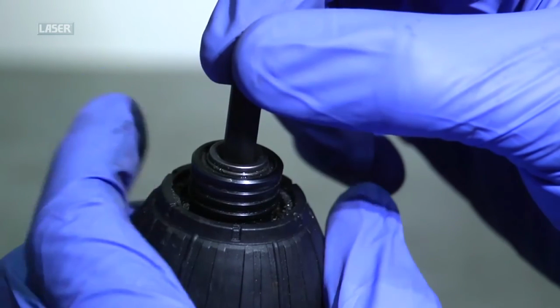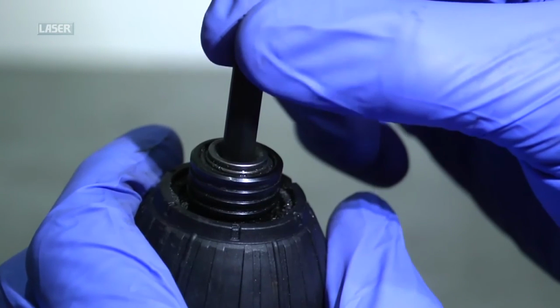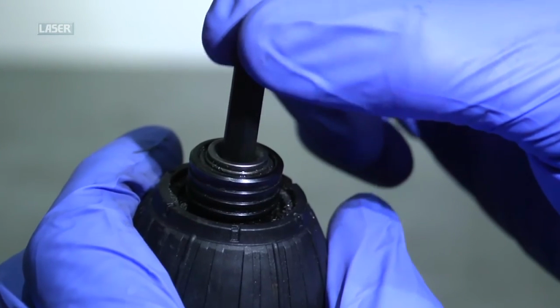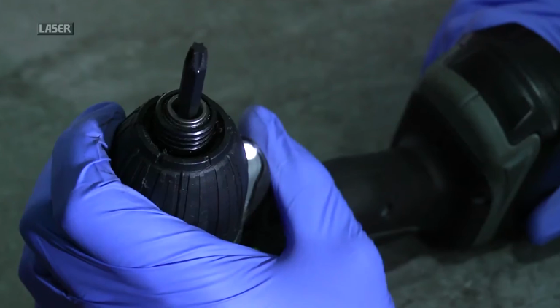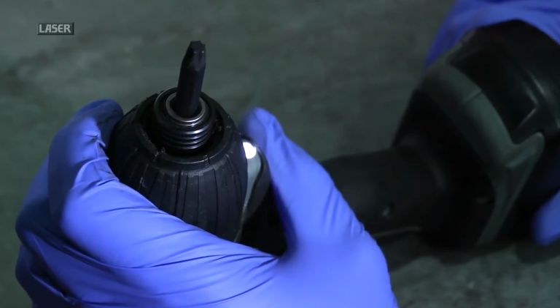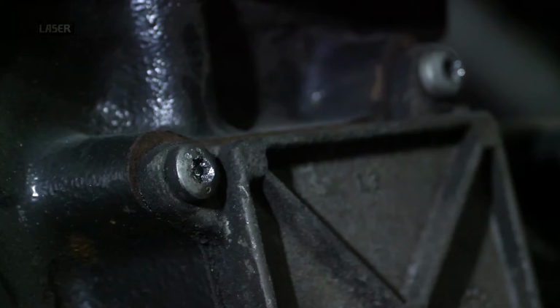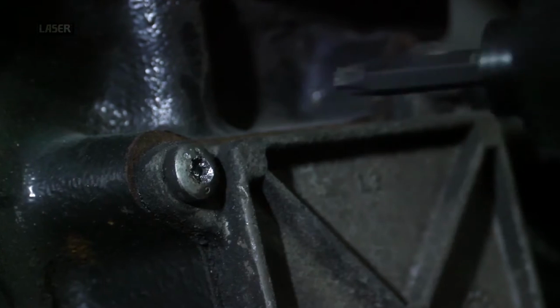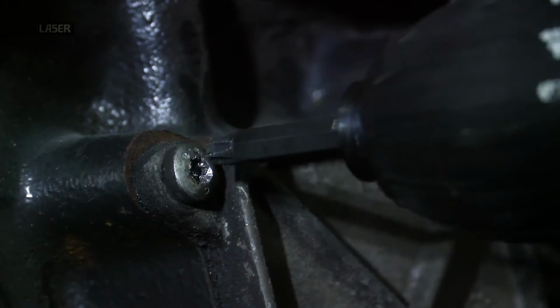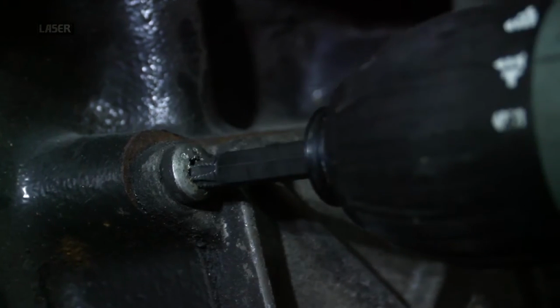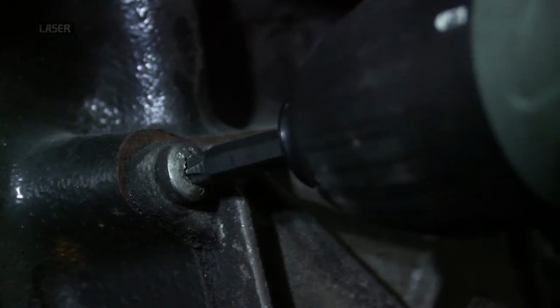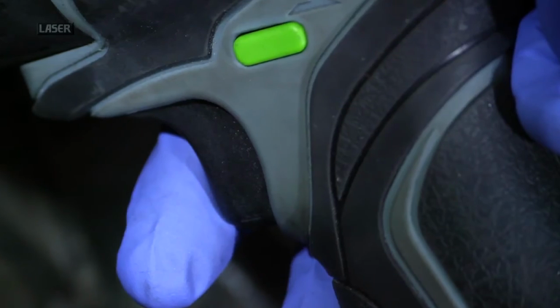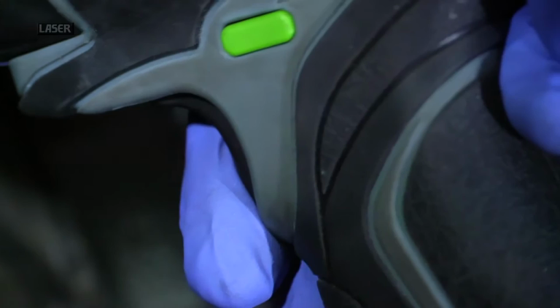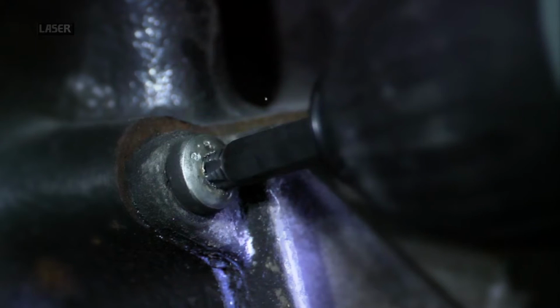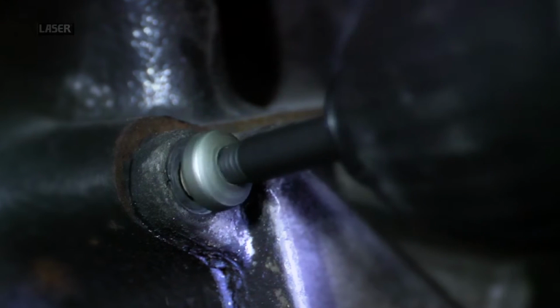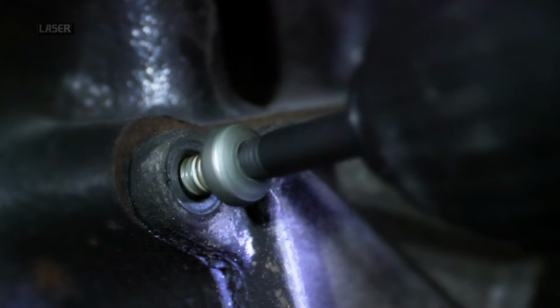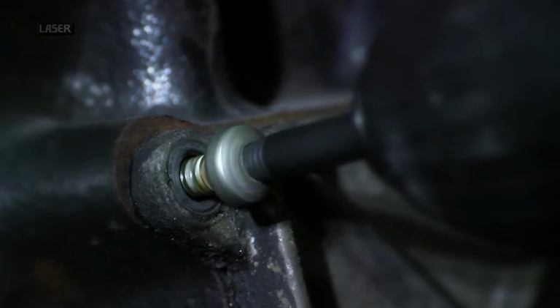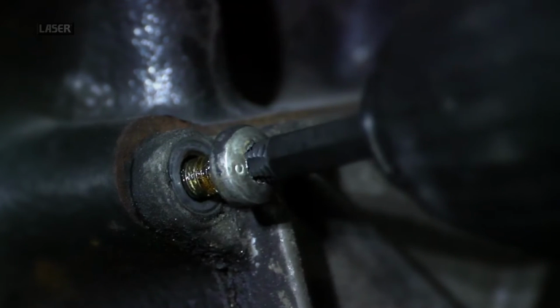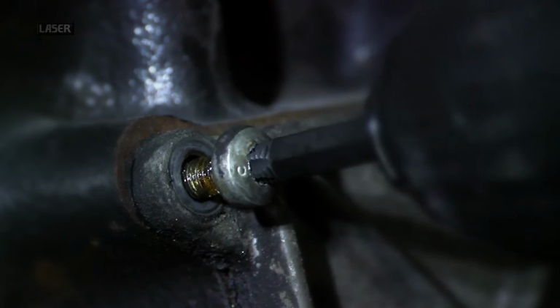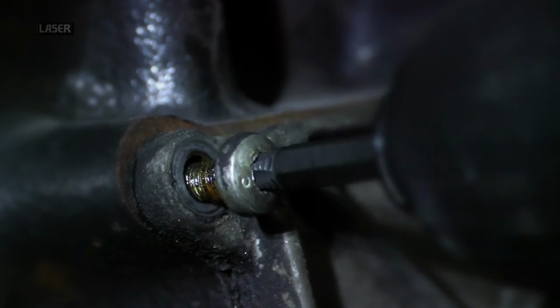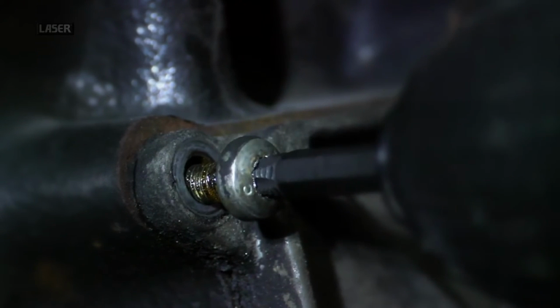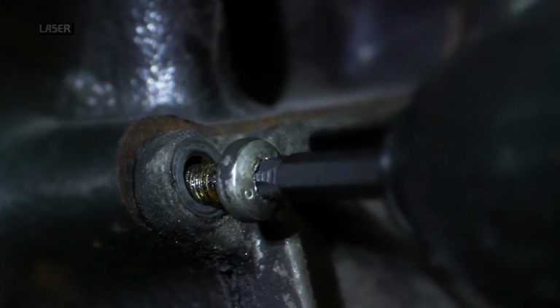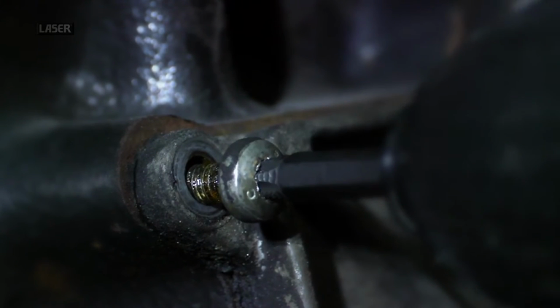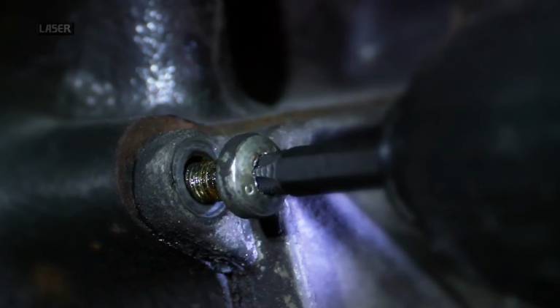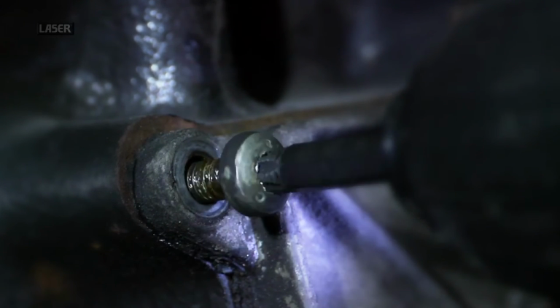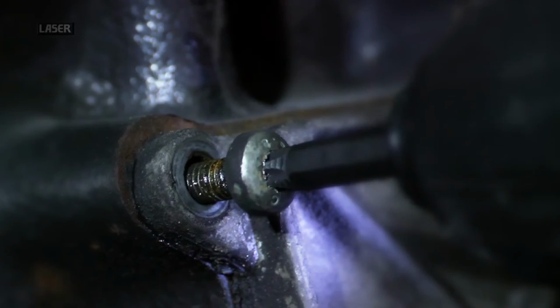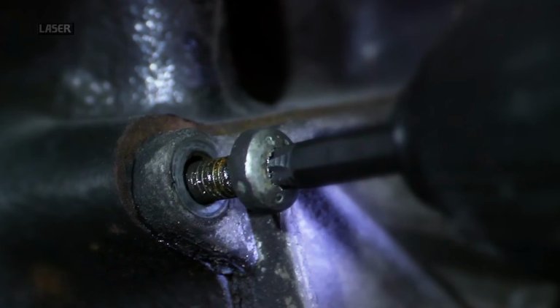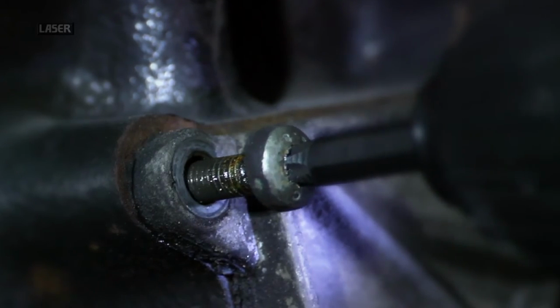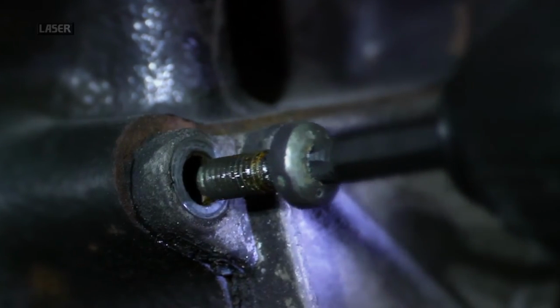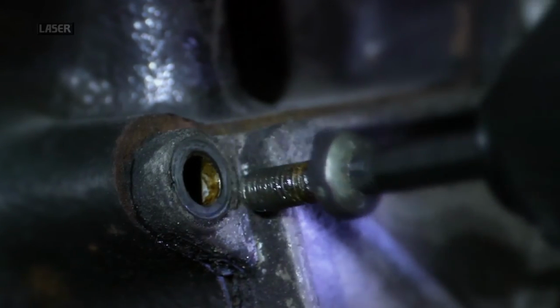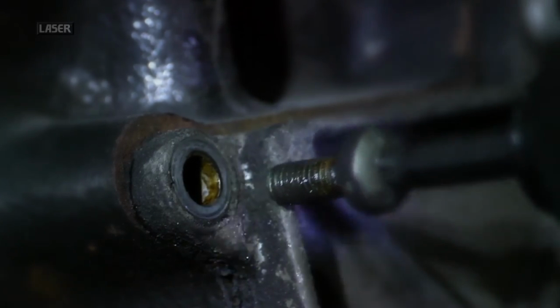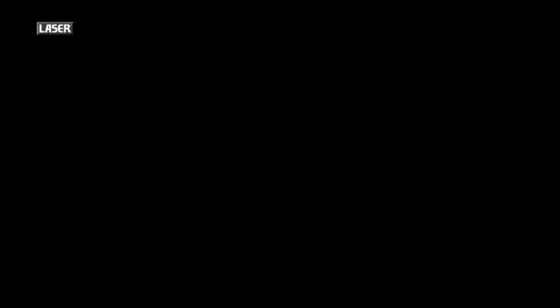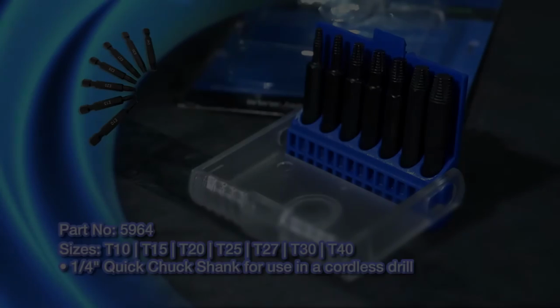As it is pushed in, the extractor bites firmly into the damaged fastener and the turning action pulls the extractor in even more tightly, ensuring a solid, sure grip on the fastener no matter how badly damaged.